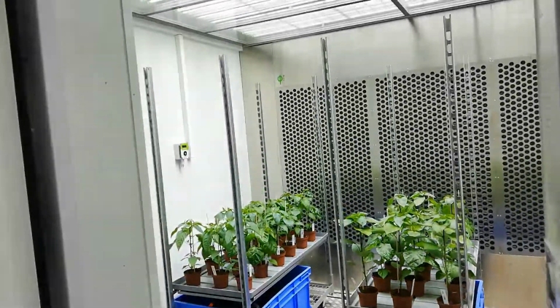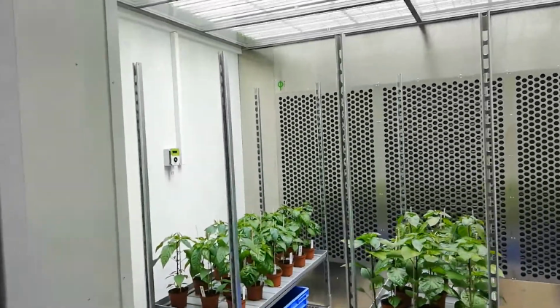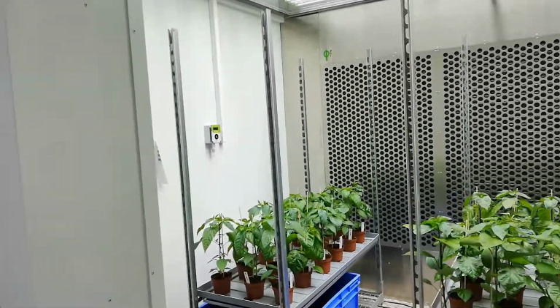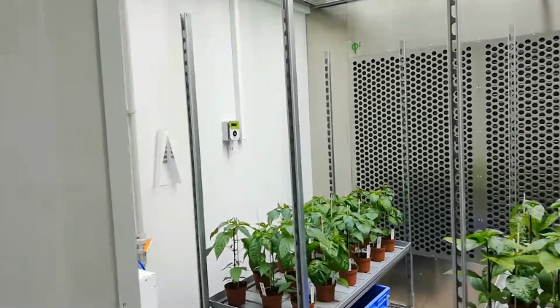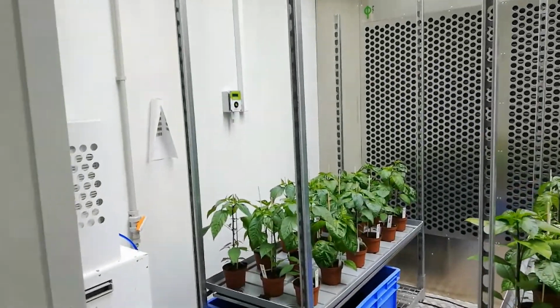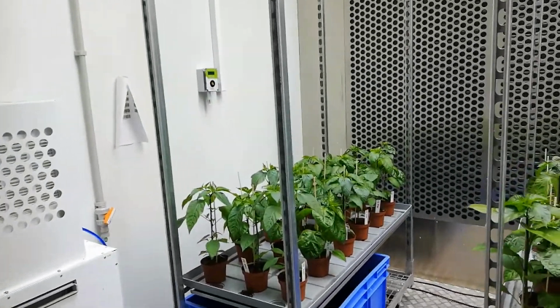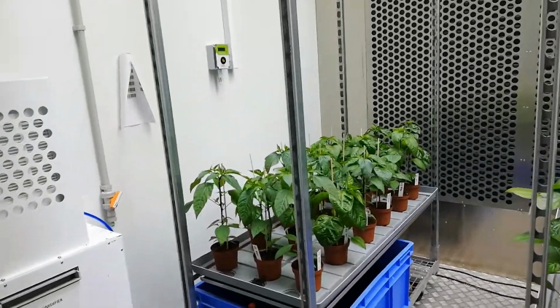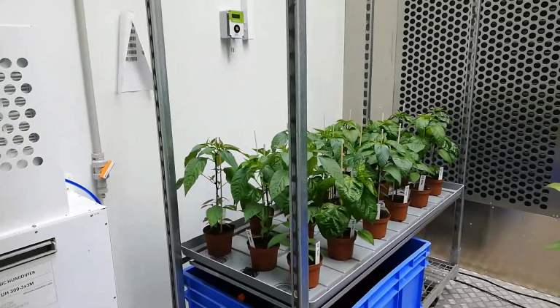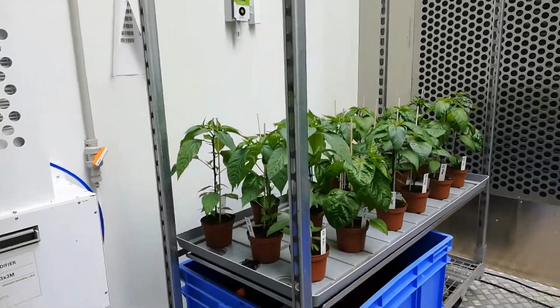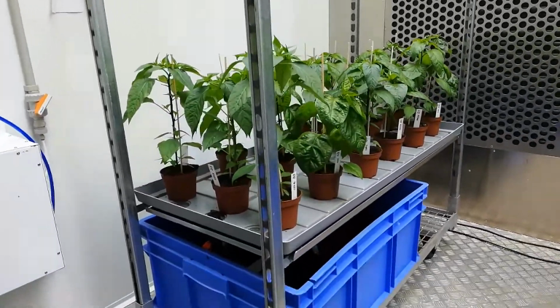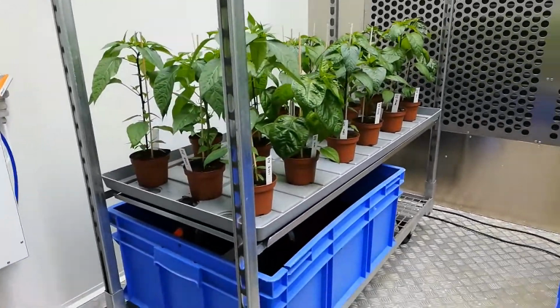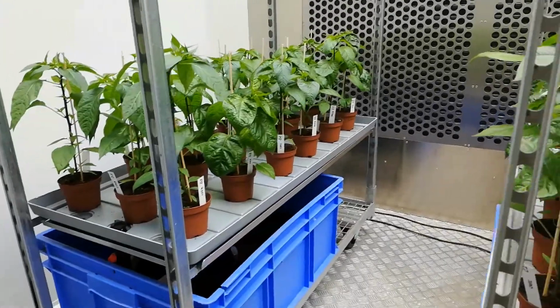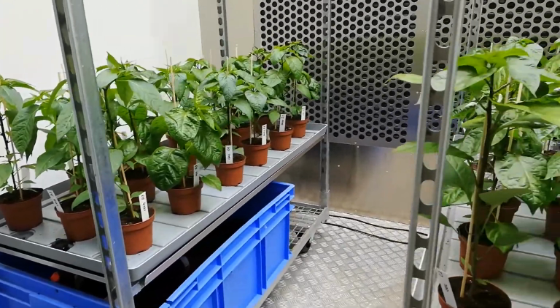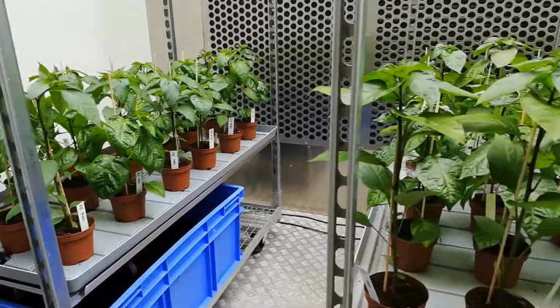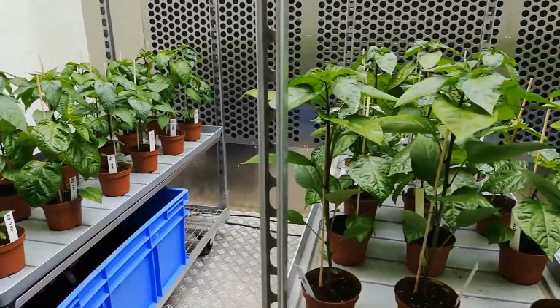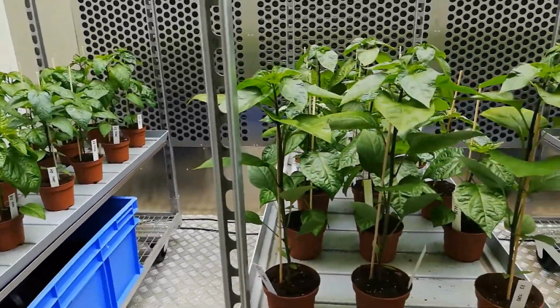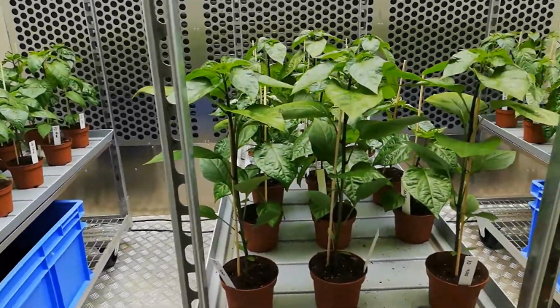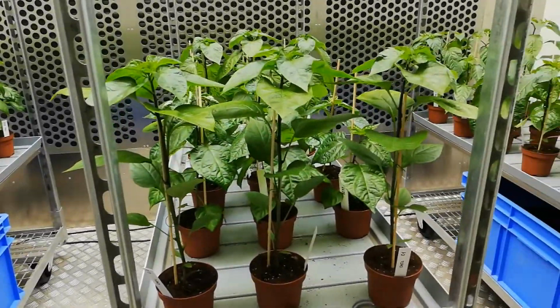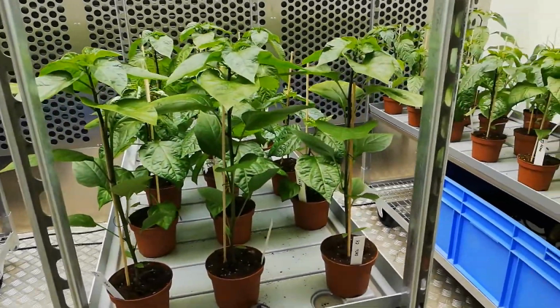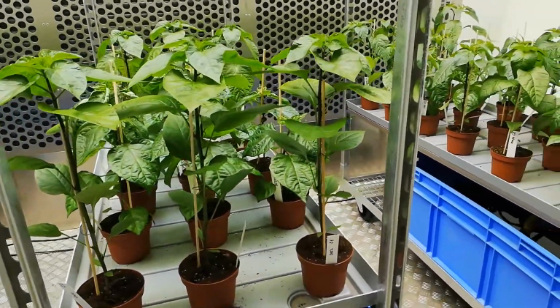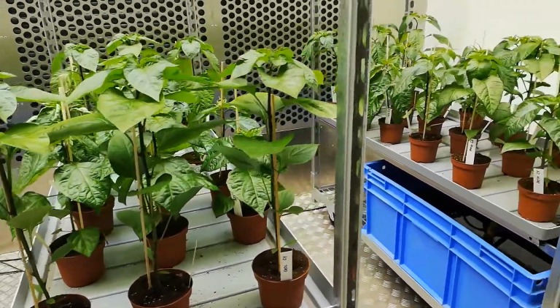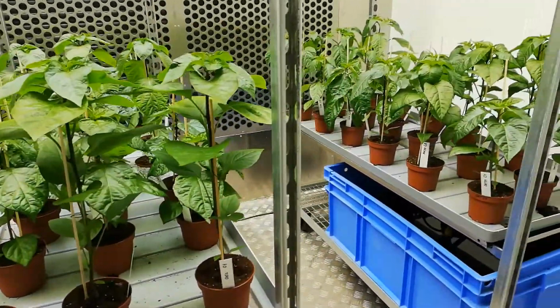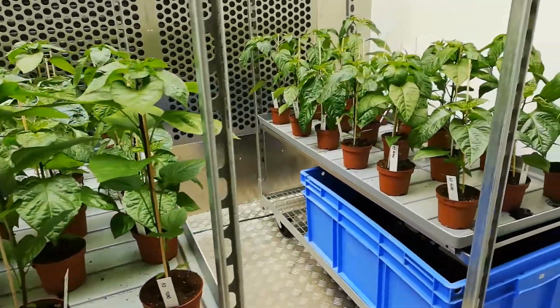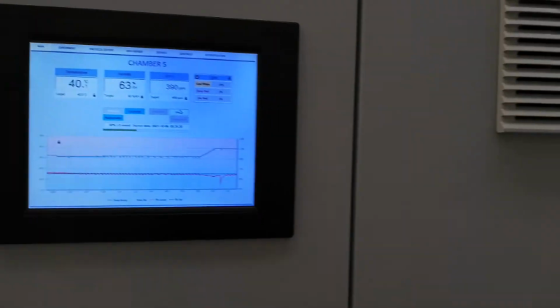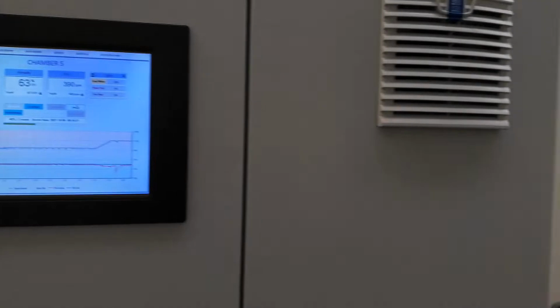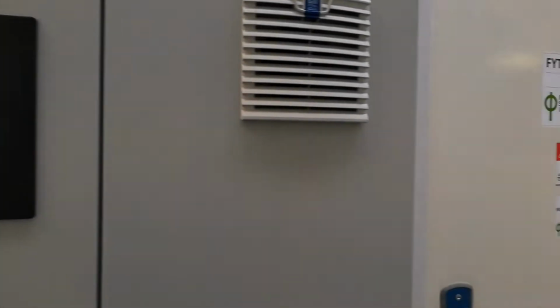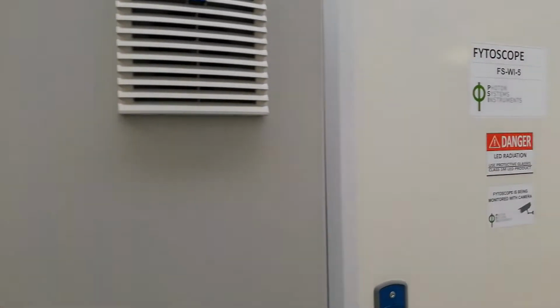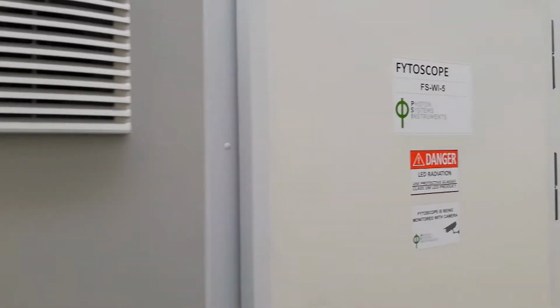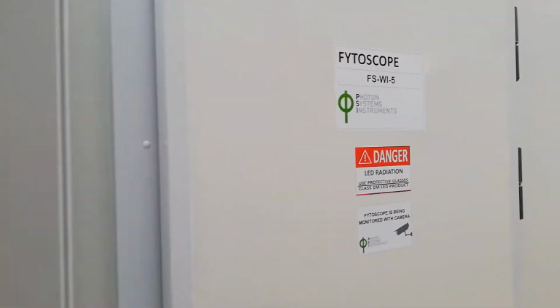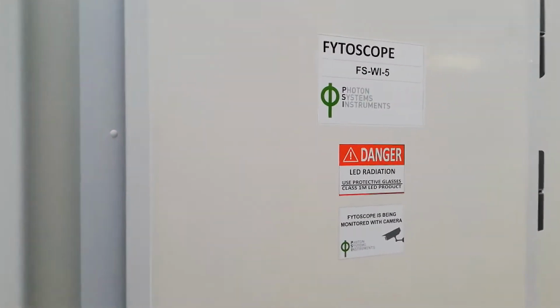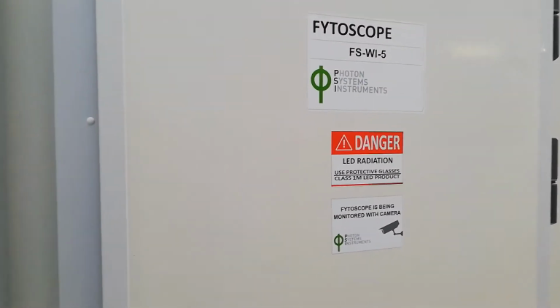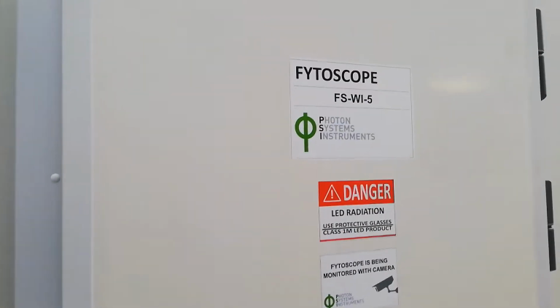However, we could manage the nursery of the chilies well in advance. The first experiment has been started since October 1st to estimate responses of early stage plants to heat and drought environments. Dolly Chilli is a landrace from Nepal.